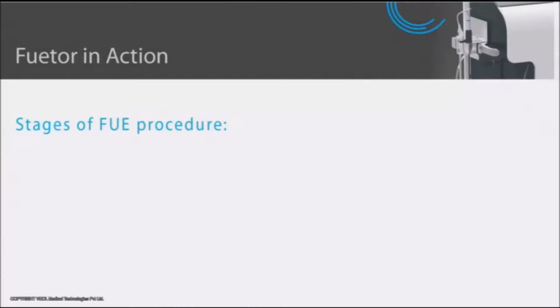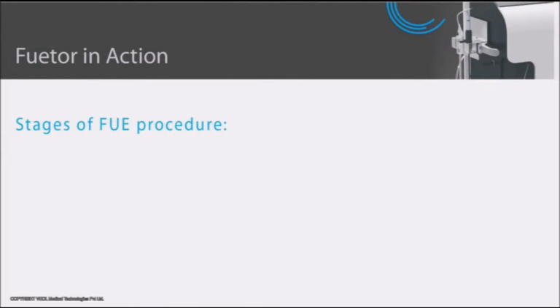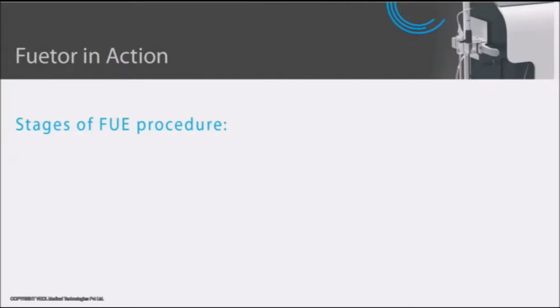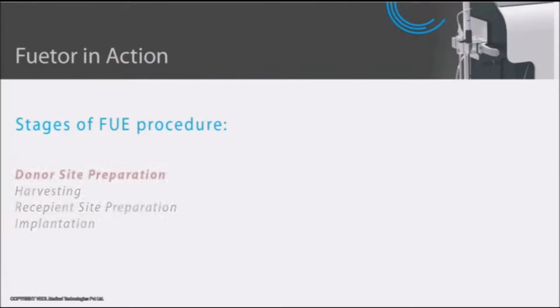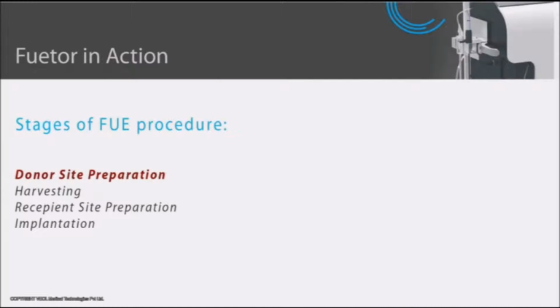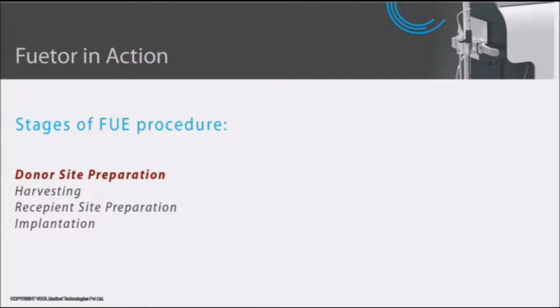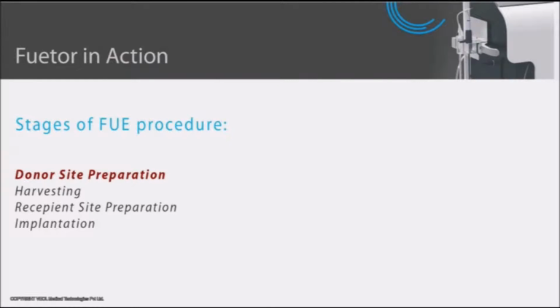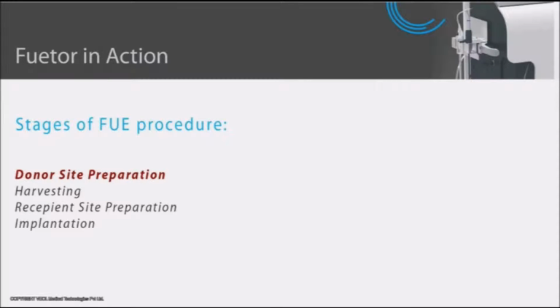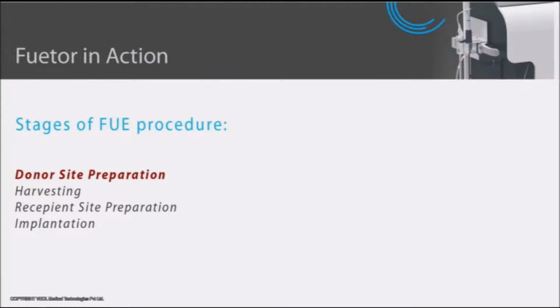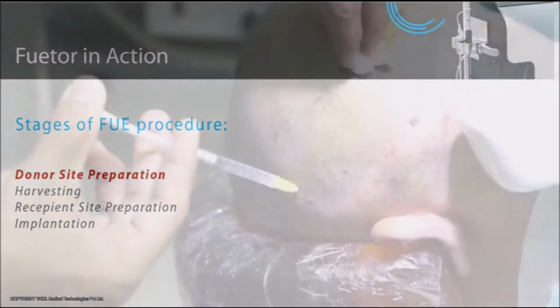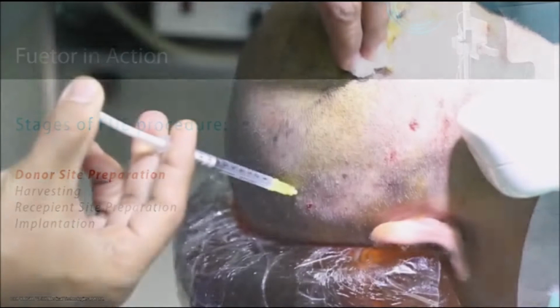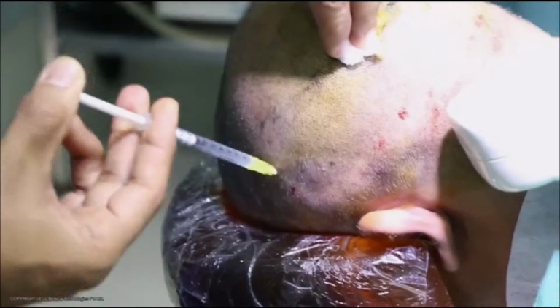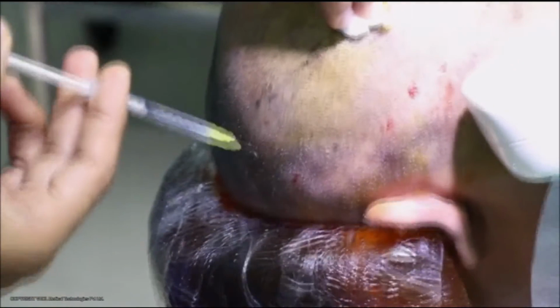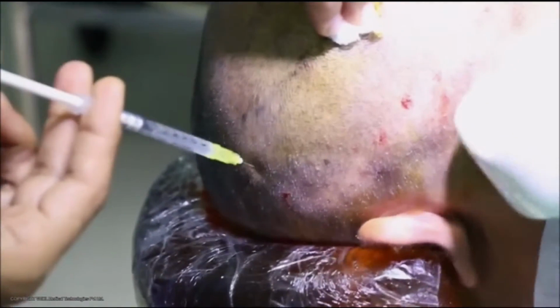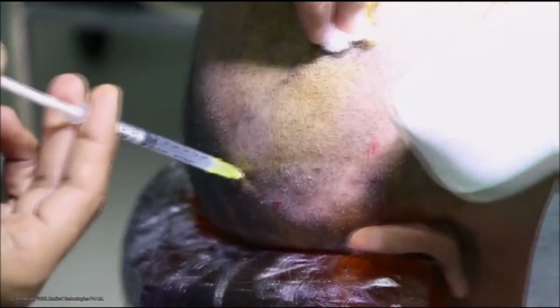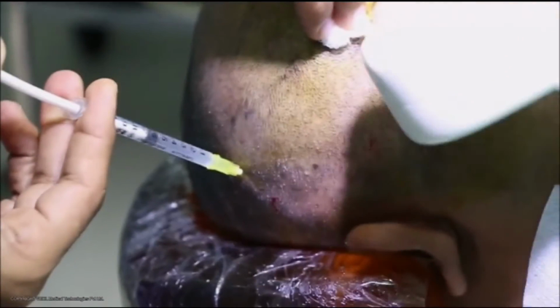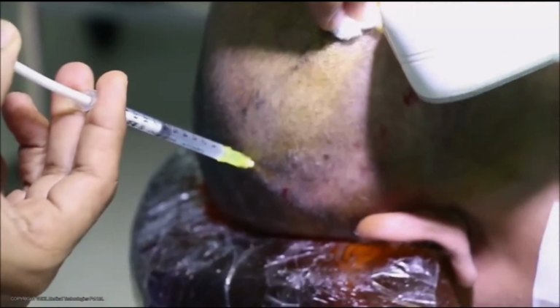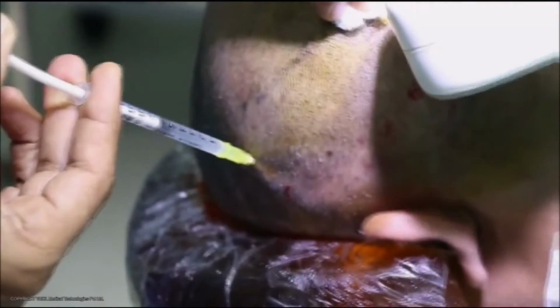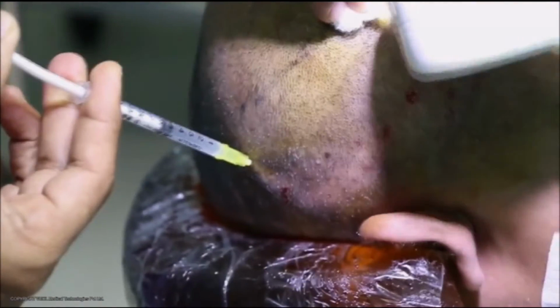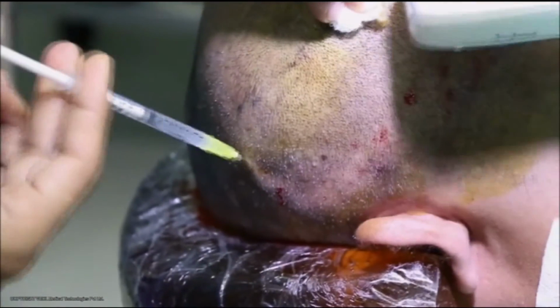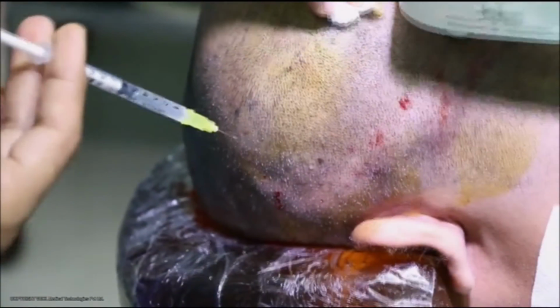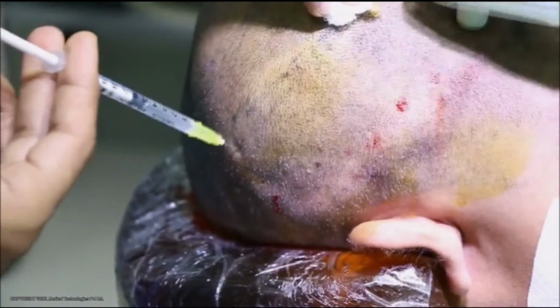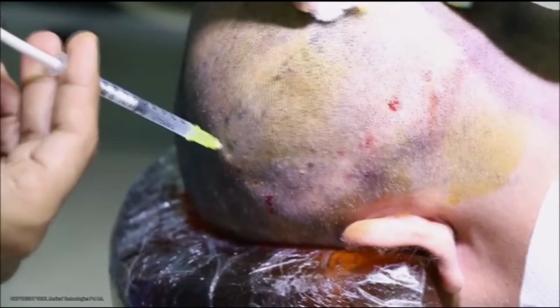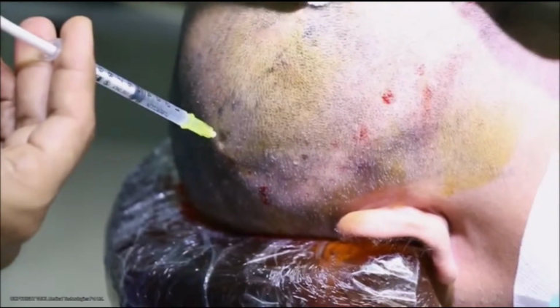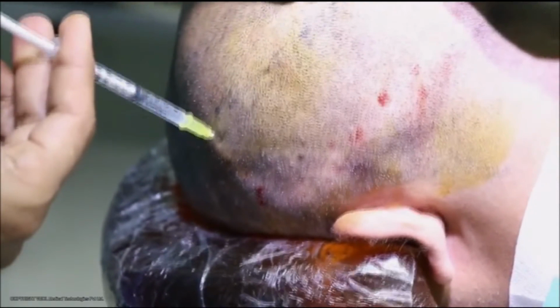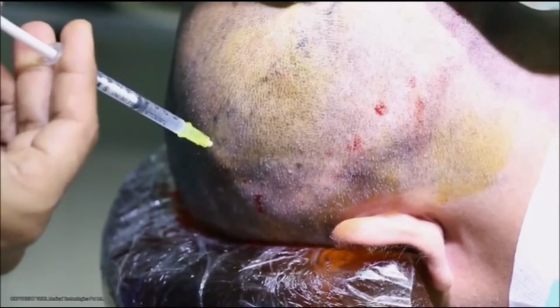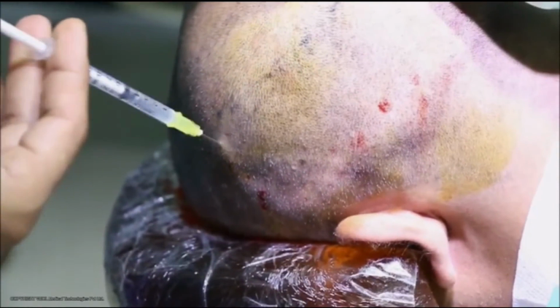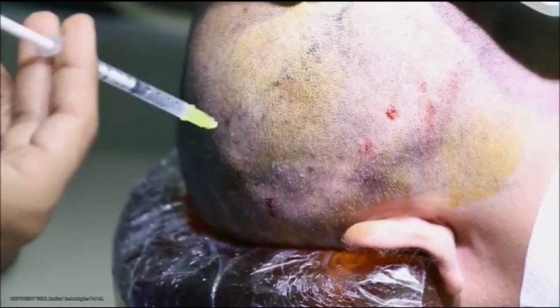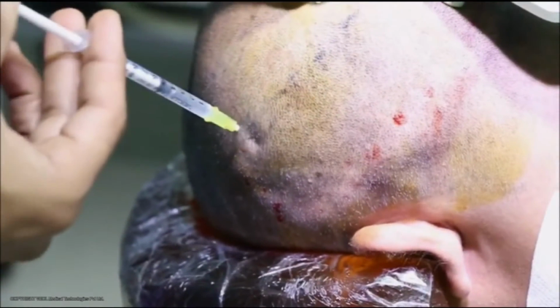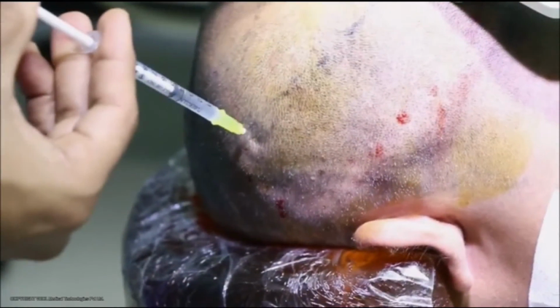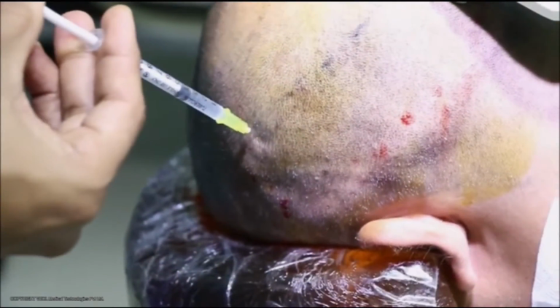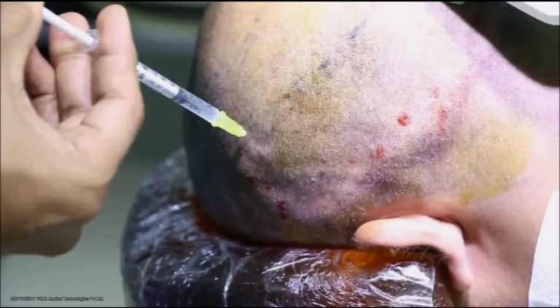The FUE procedure goes through a number of stages starting with donor site preparation. The donor site is shaved leaving behind follicles with little hair. Anesthesia is then administered, followed by tumescence.